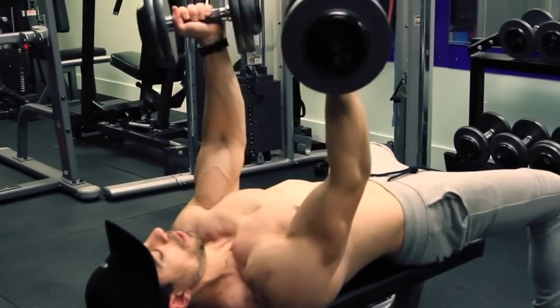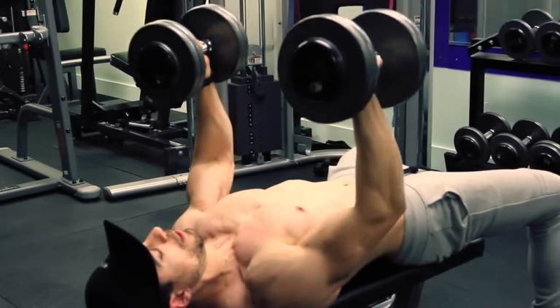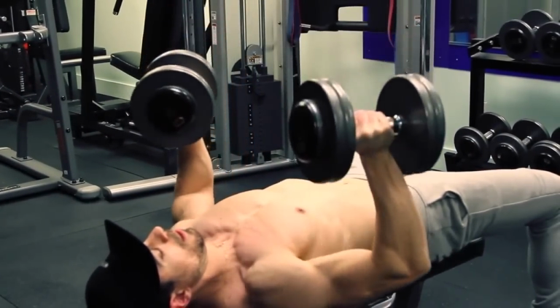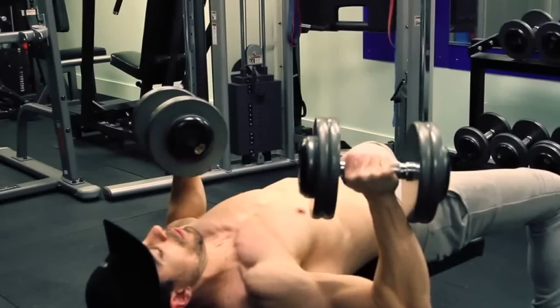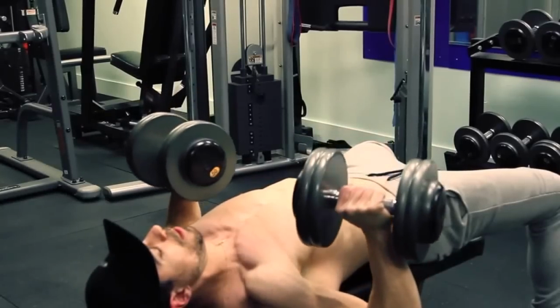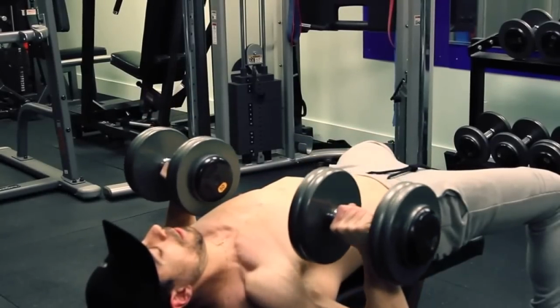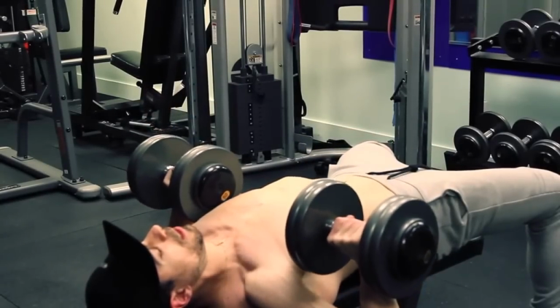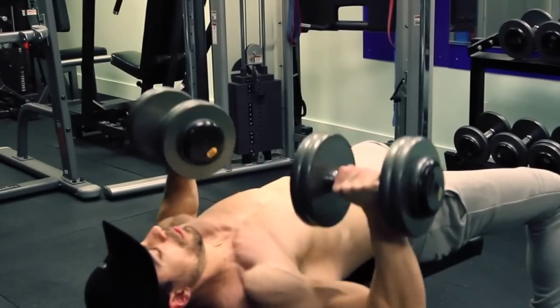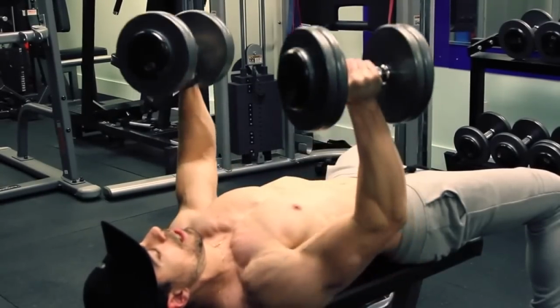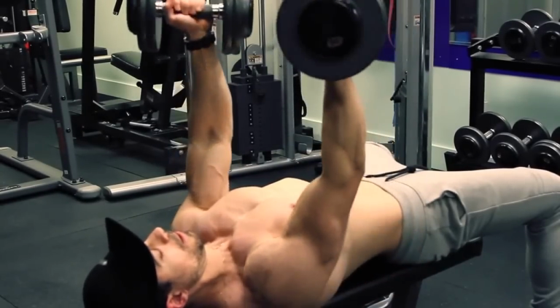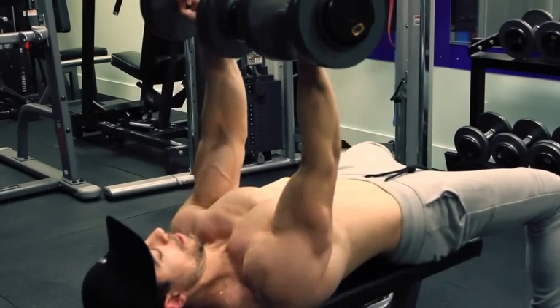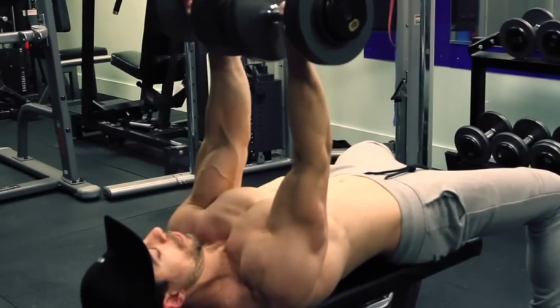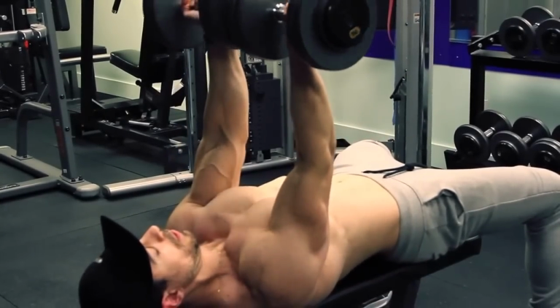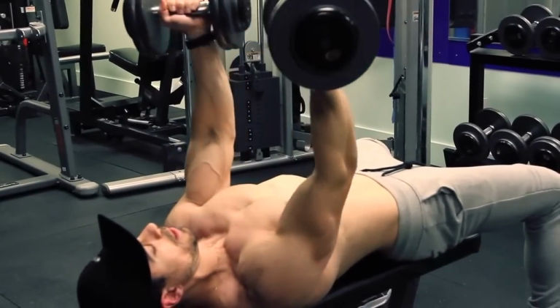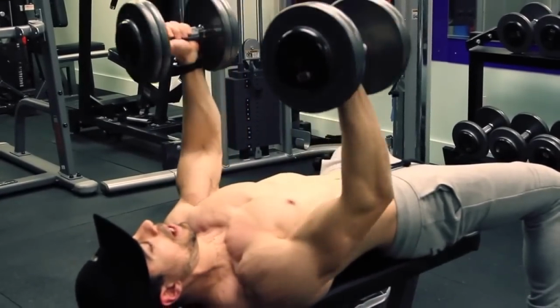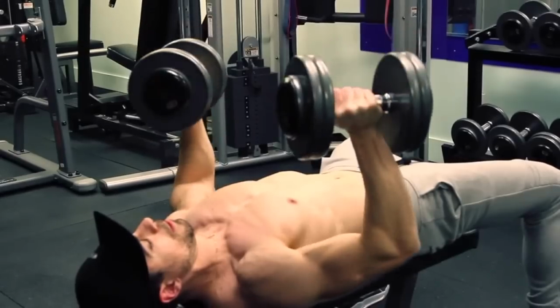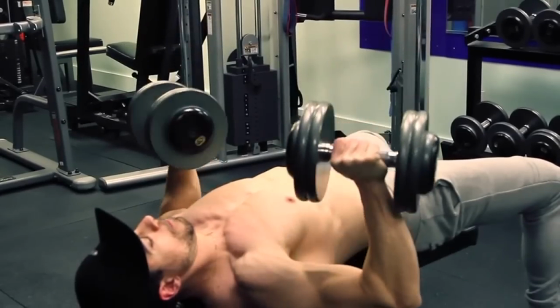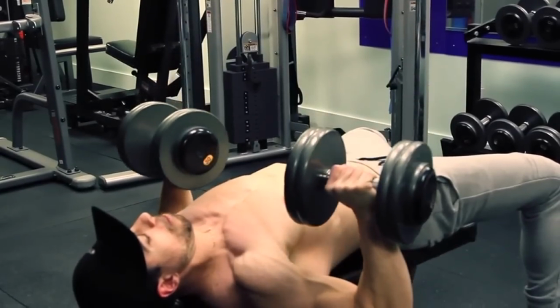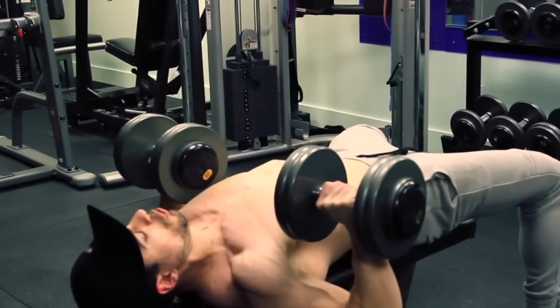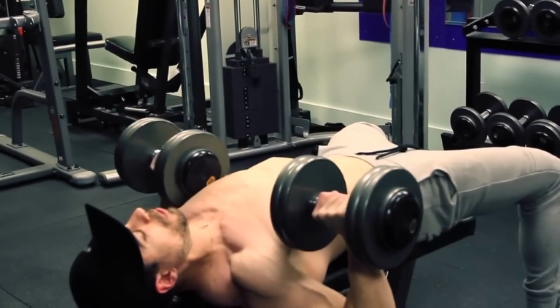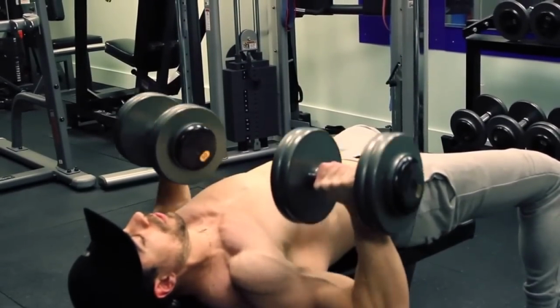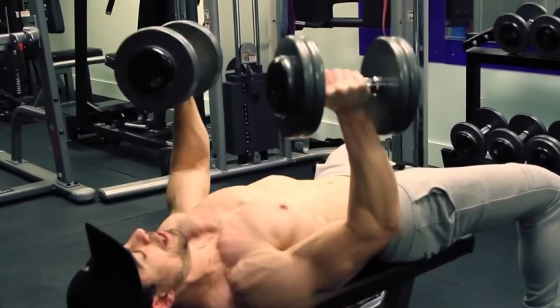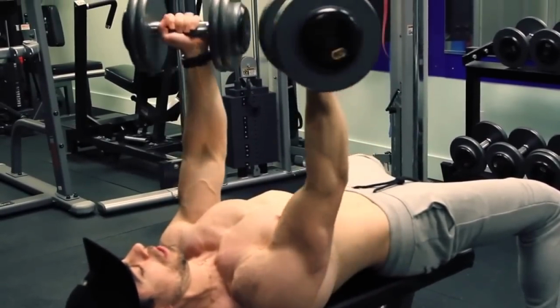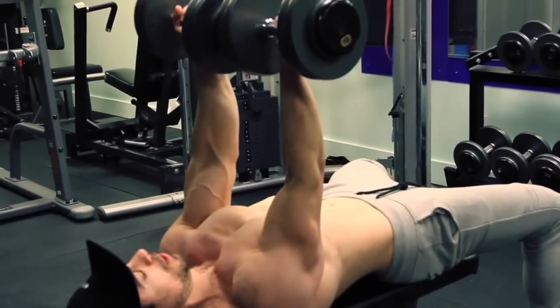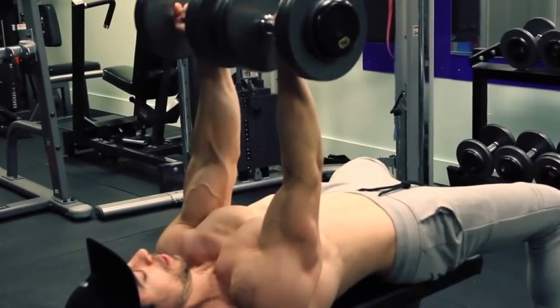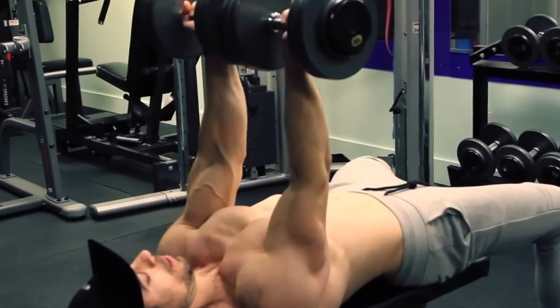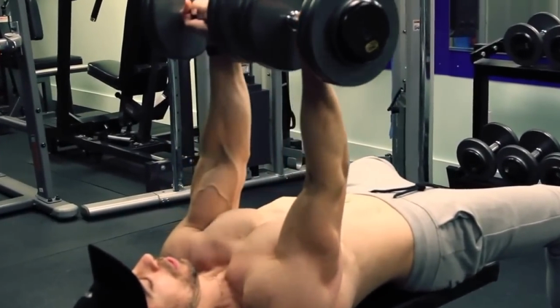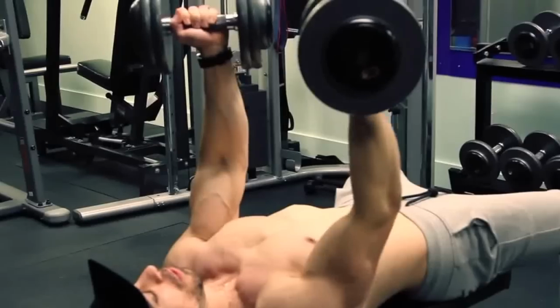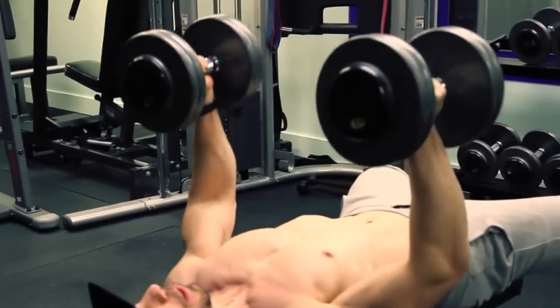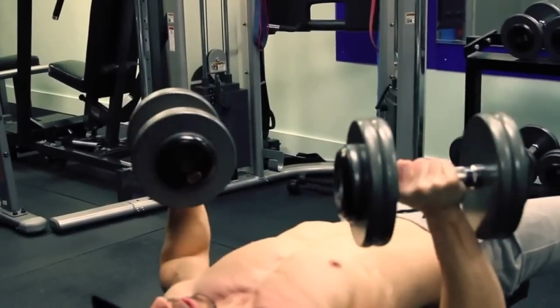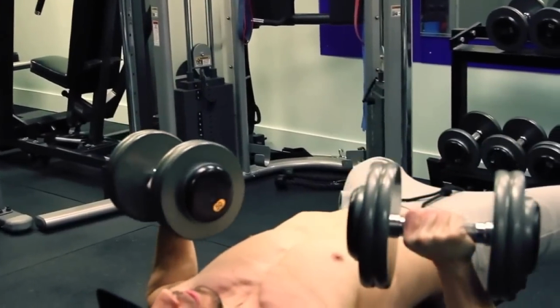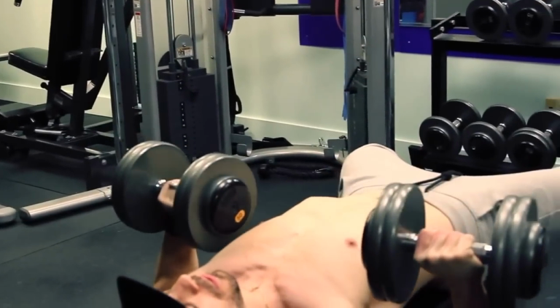Here we go — 1, 2, 3 — drive. This really squeezes out the pecs. Remember to drive your shoulders back into the bench as you push the weights up and squeeze through.